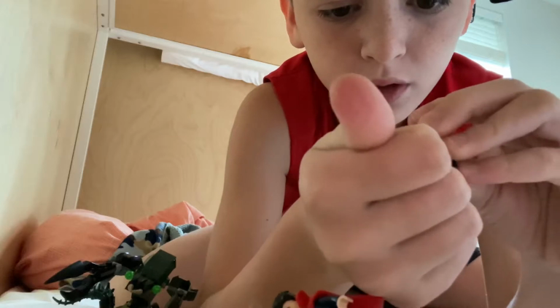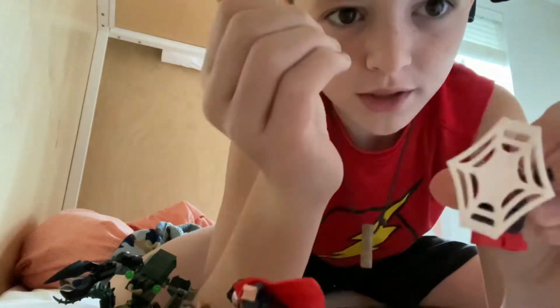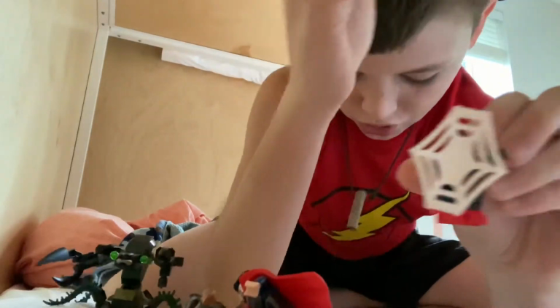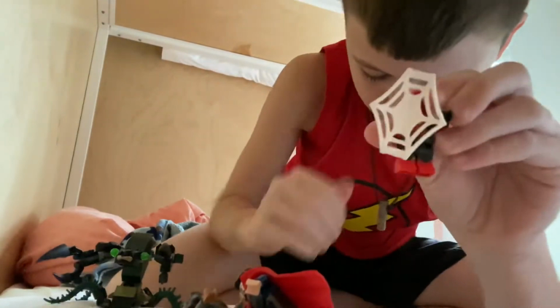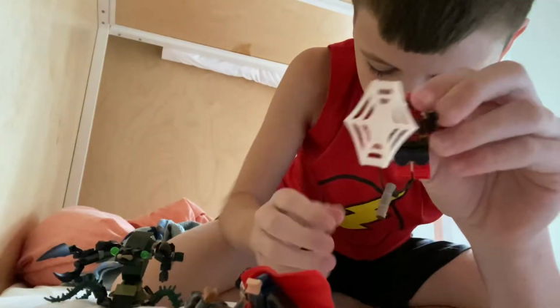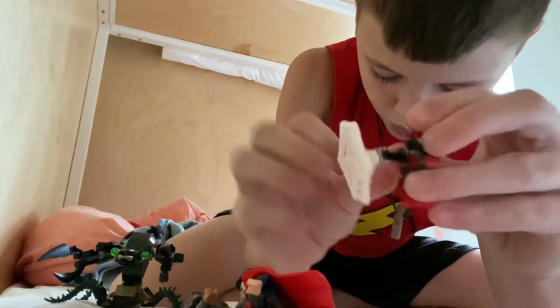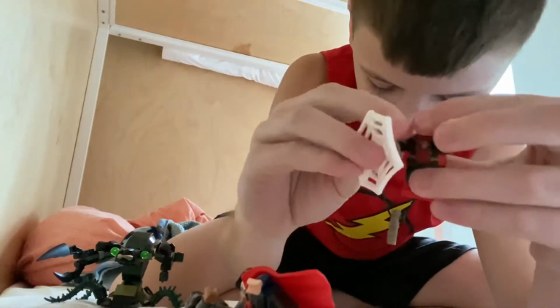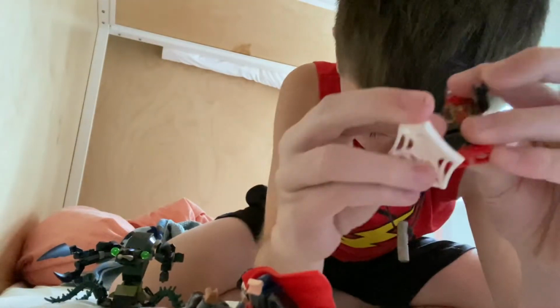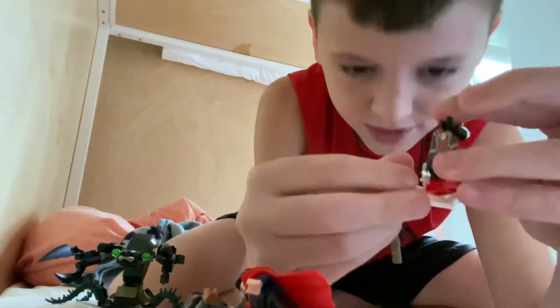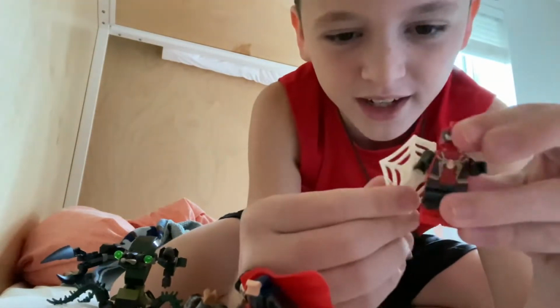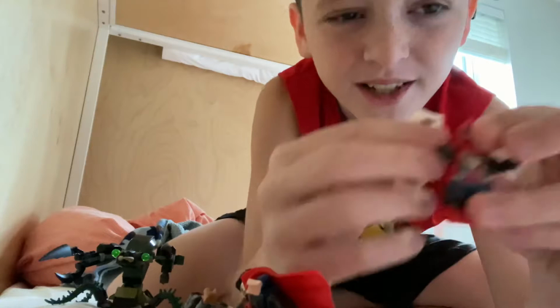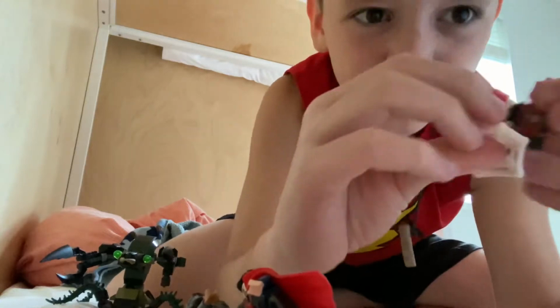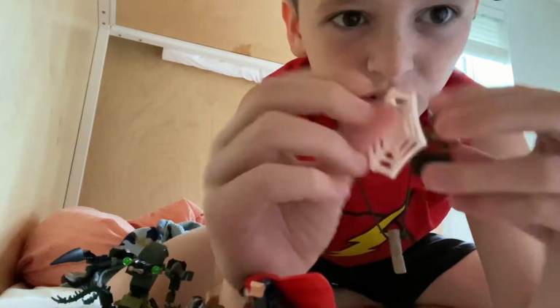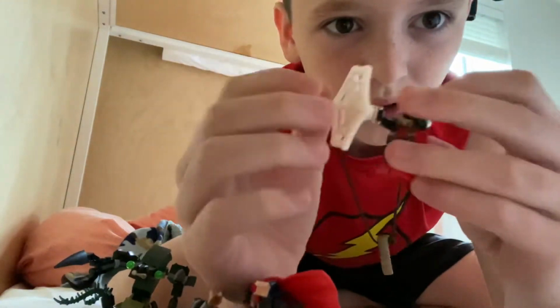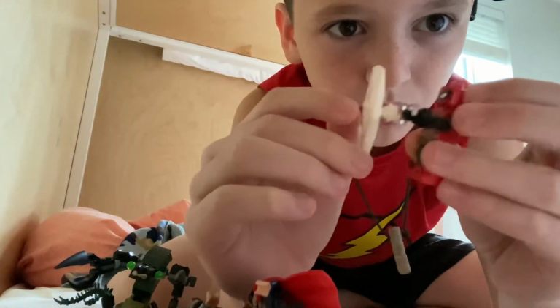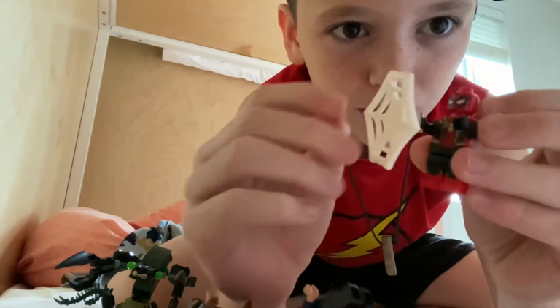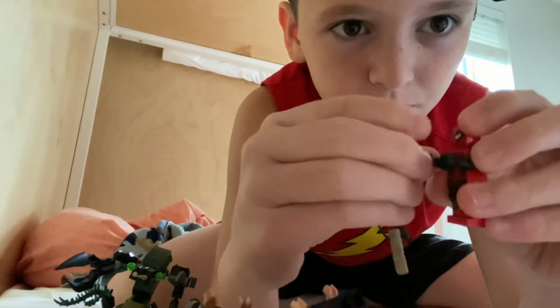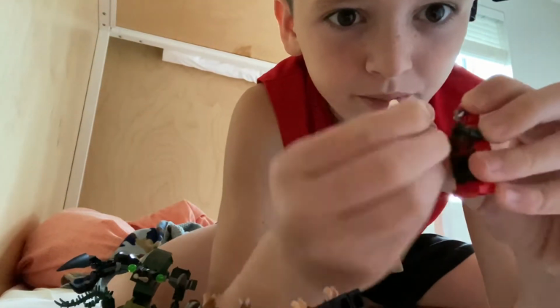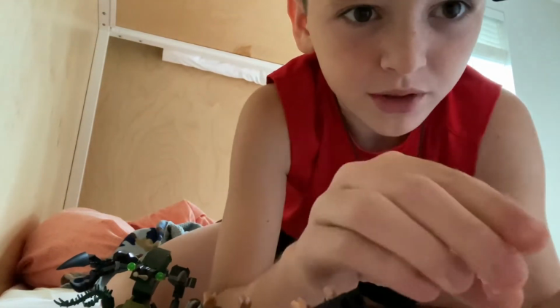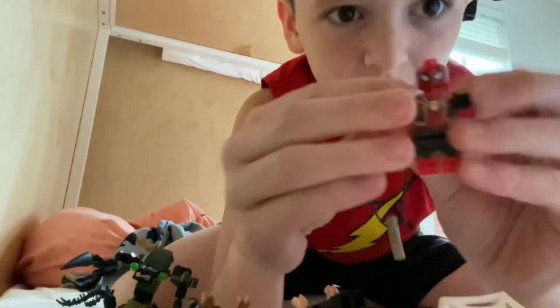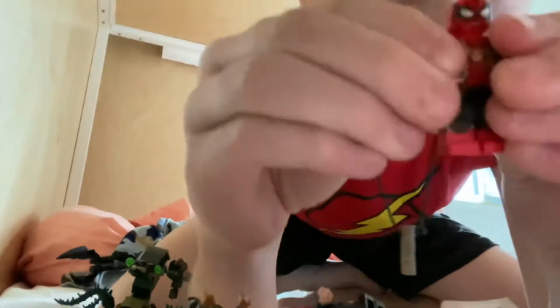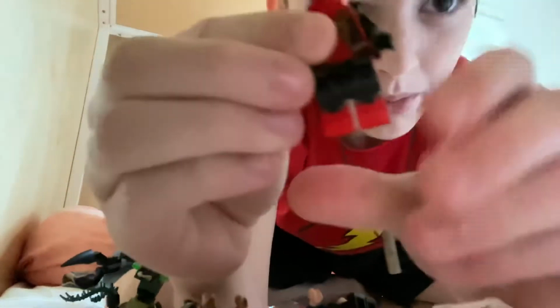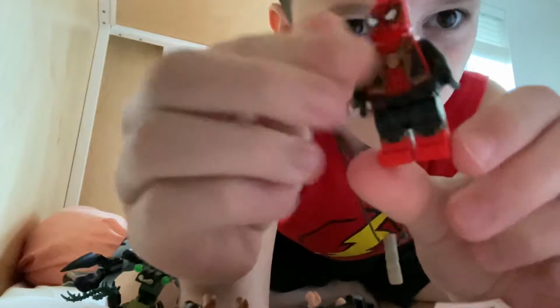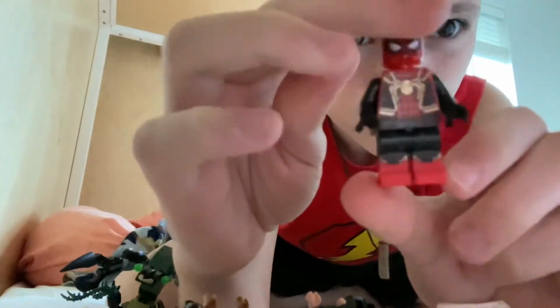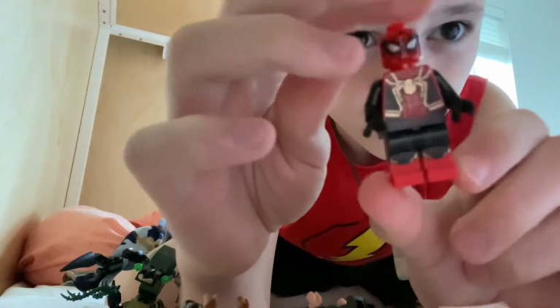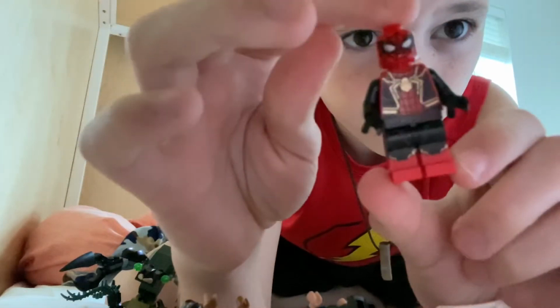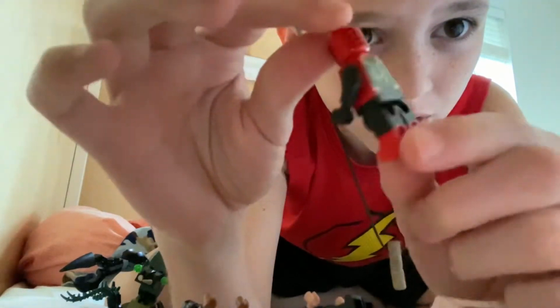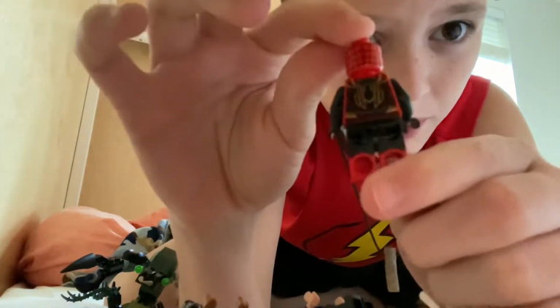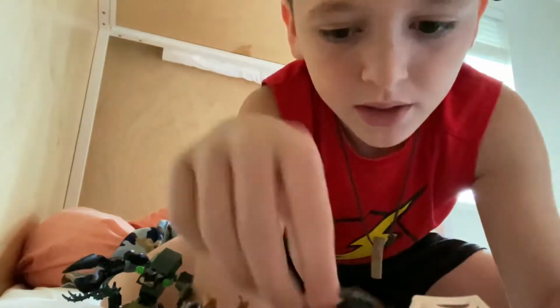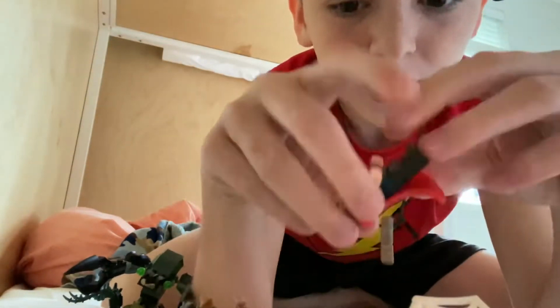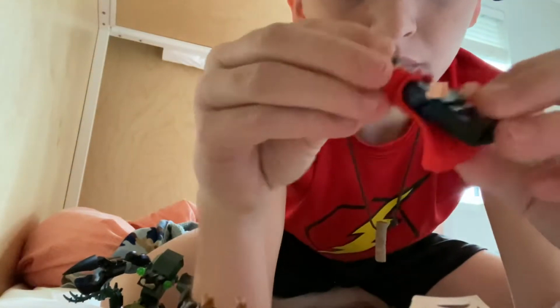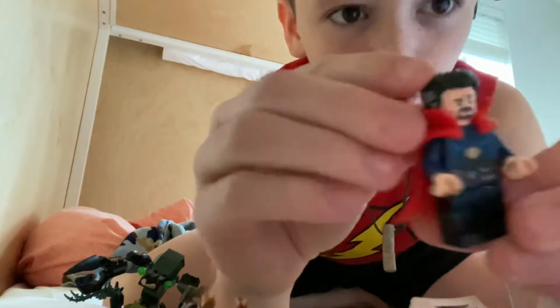That's like a shield — hold on, that's actually an item that they never tell you how to build. But there's that, and then here's Spider-Man front and back.